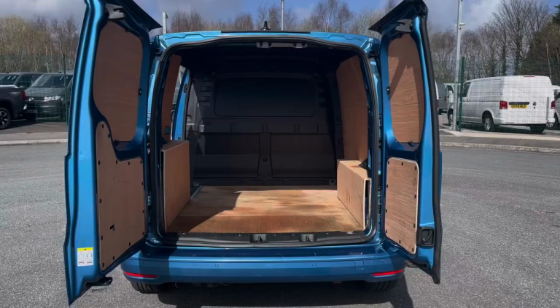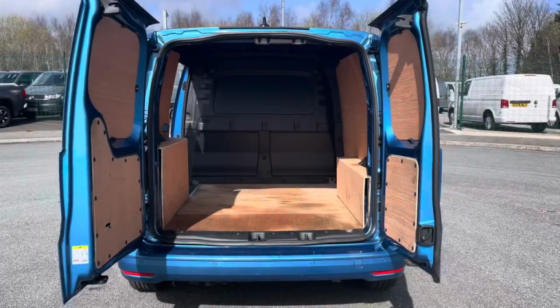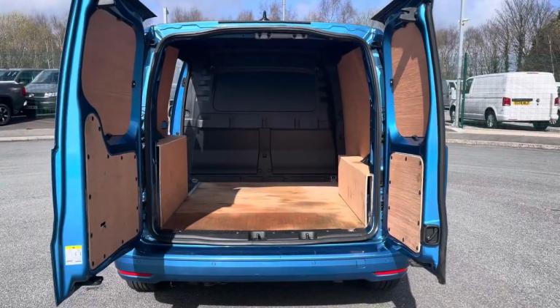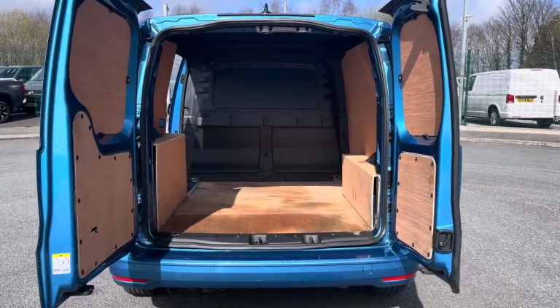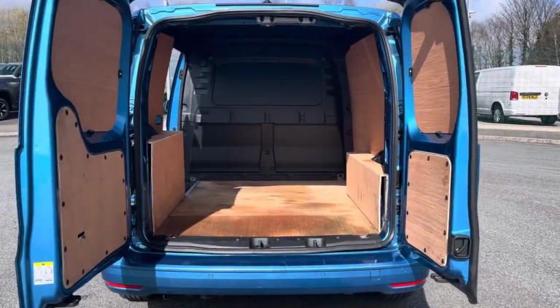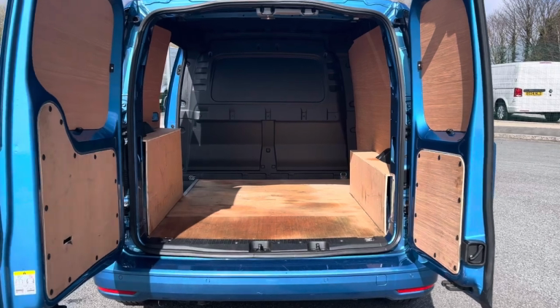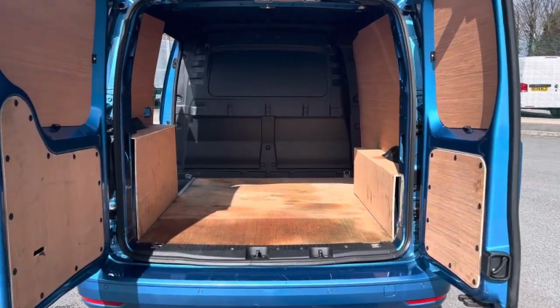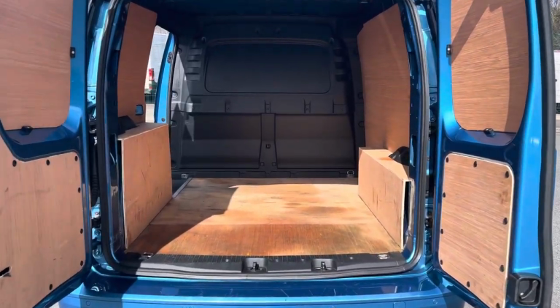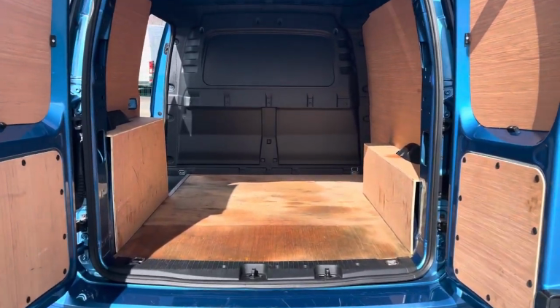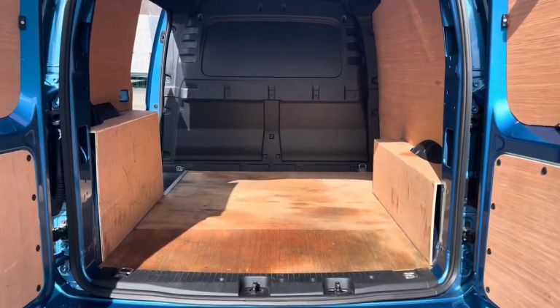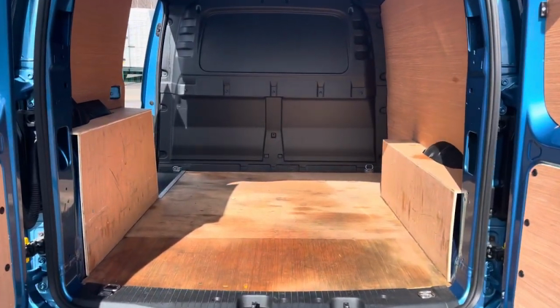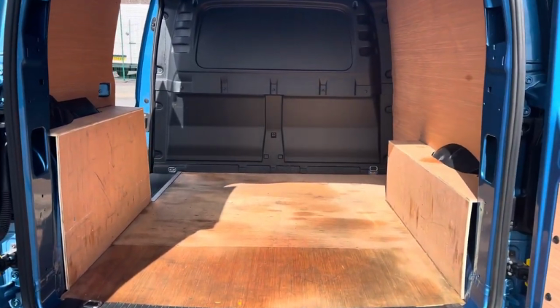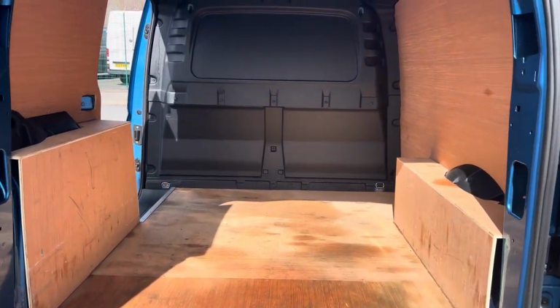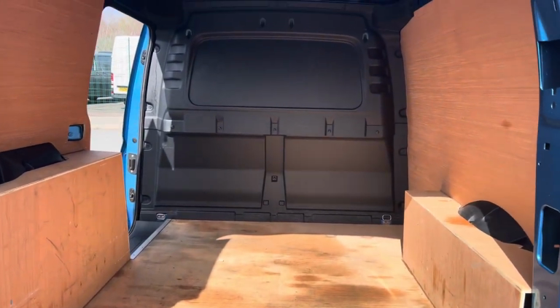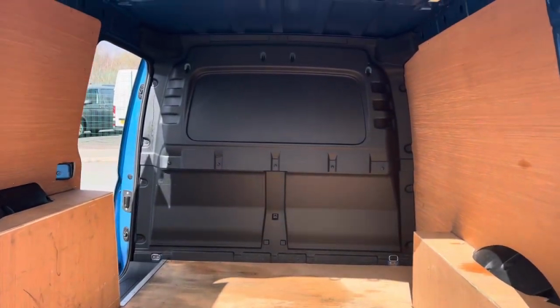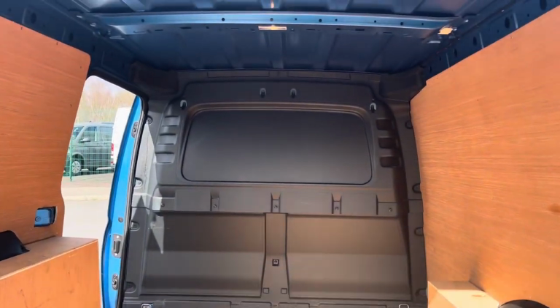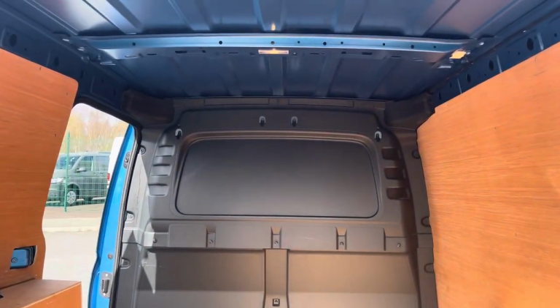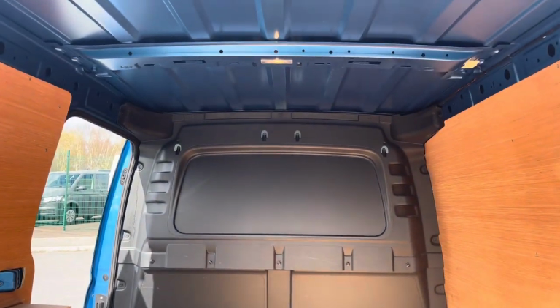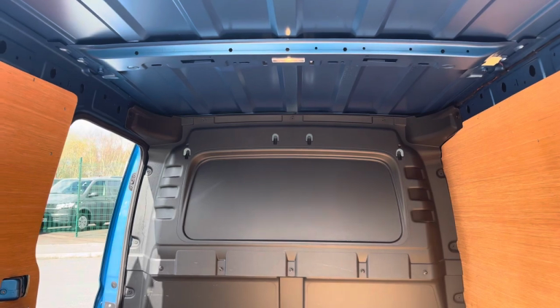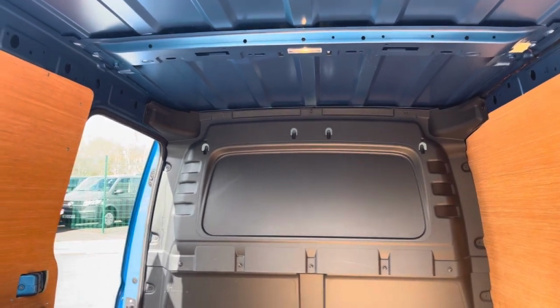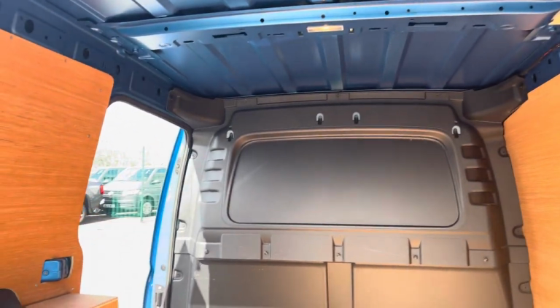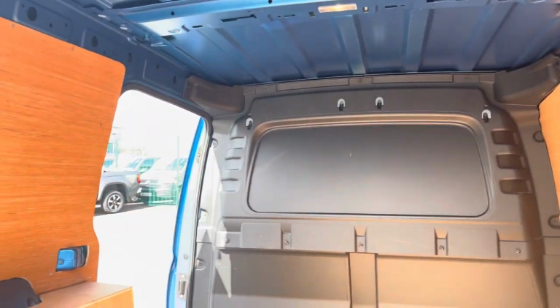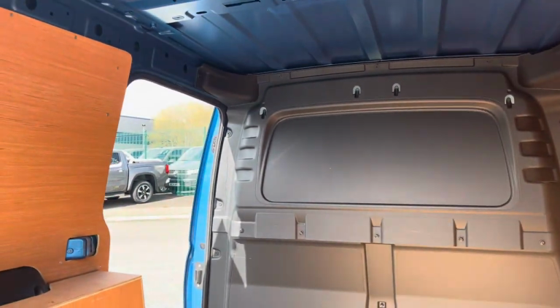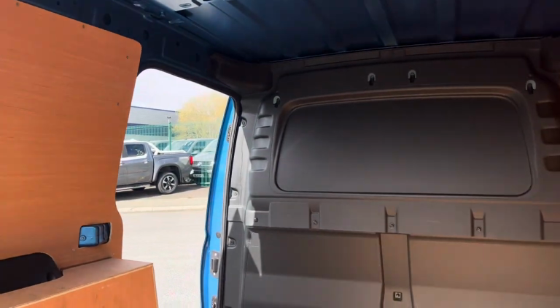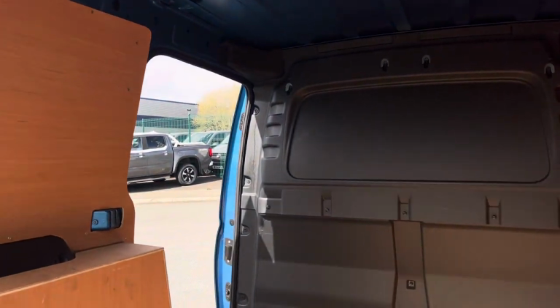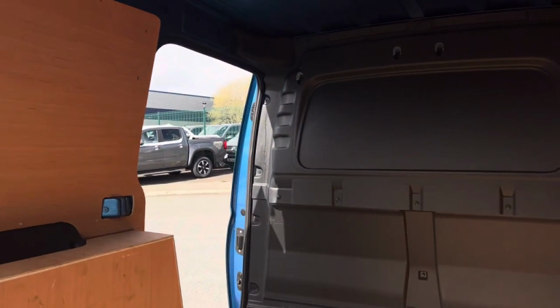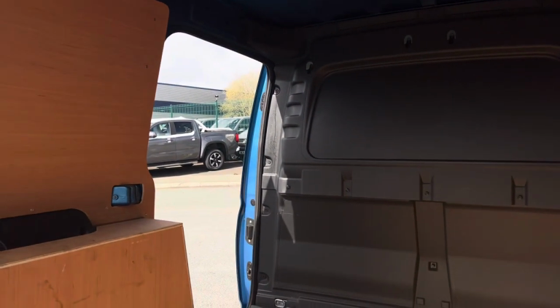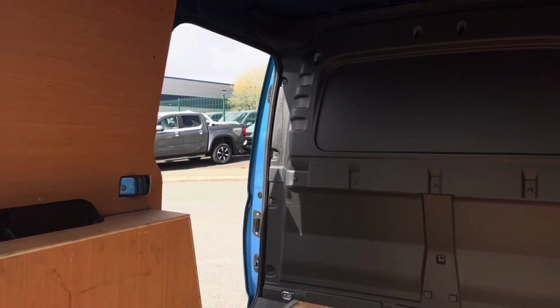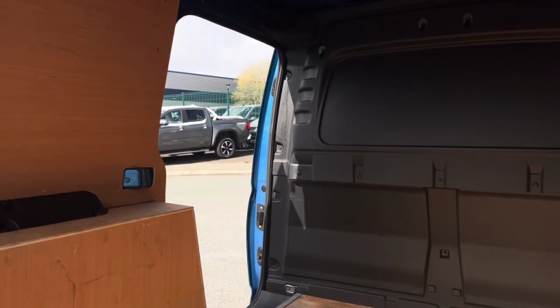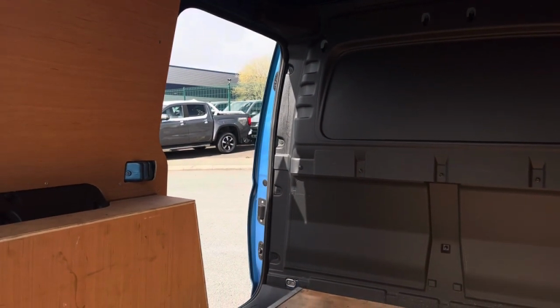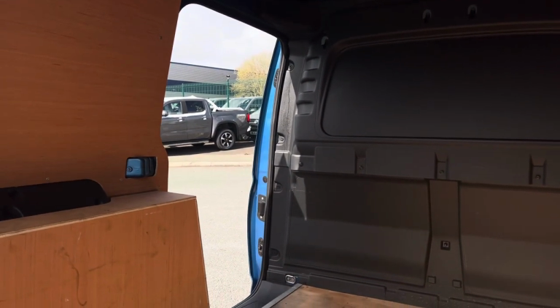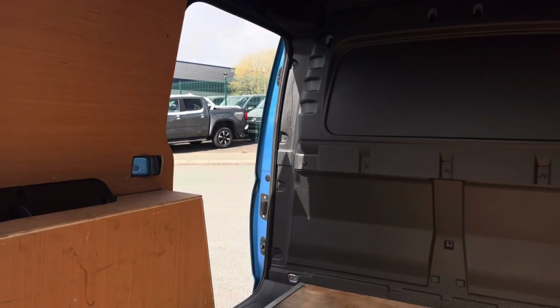Open up the barn doors where you'll reveal a very spacious ply-lined interior, which comes complete with lashing rings for load restraints, and lighting for added visibility. You'll also benefit from a sliding panel door, providing easy access in and out of the load area.